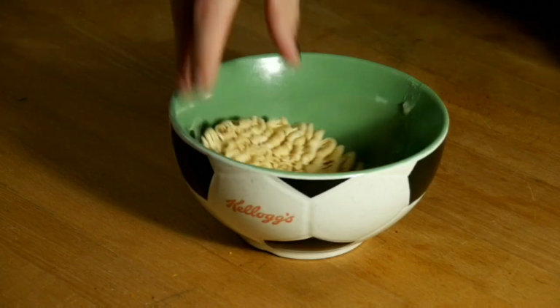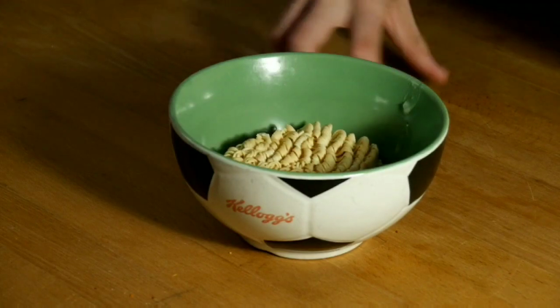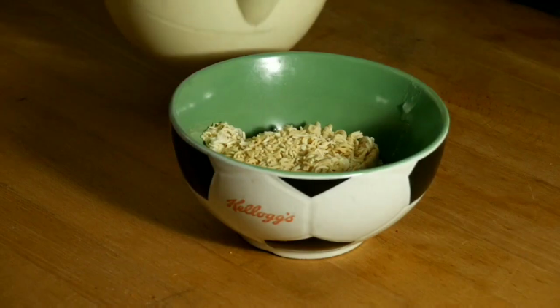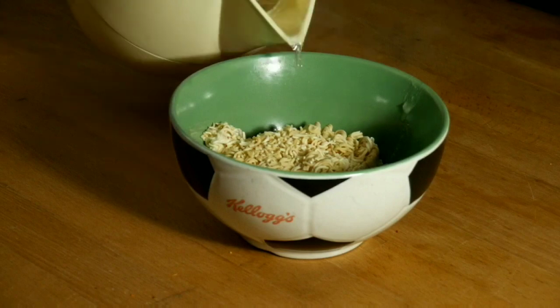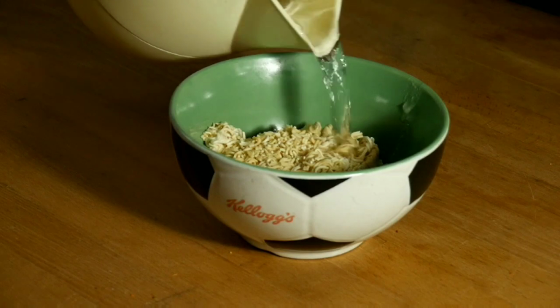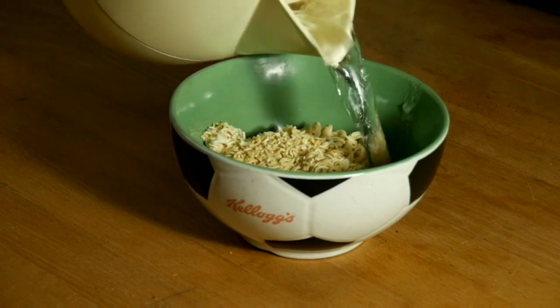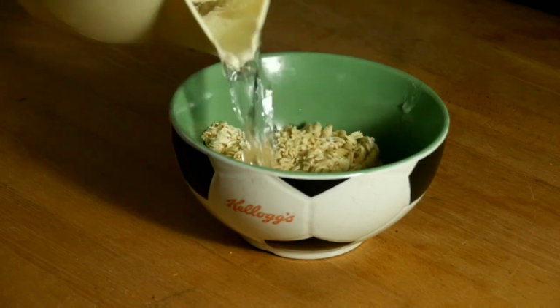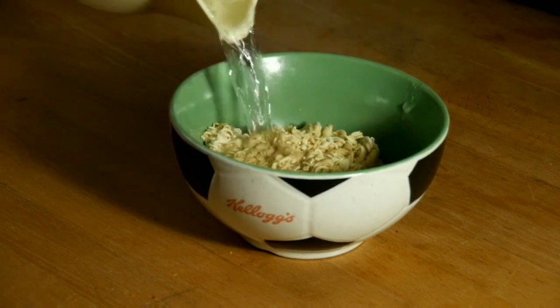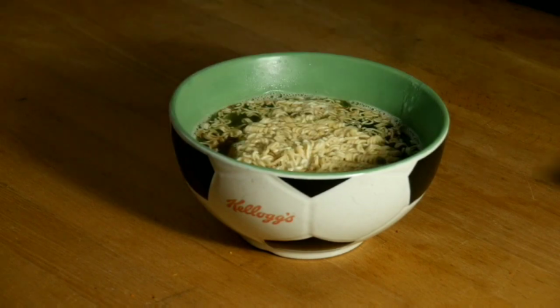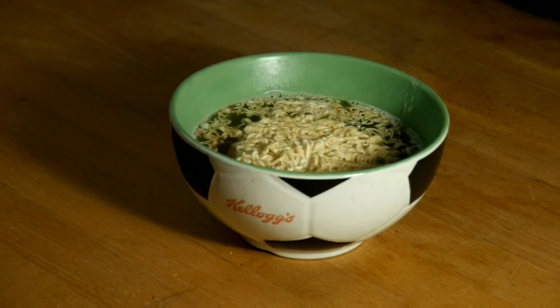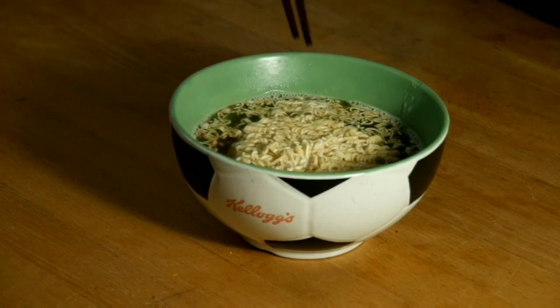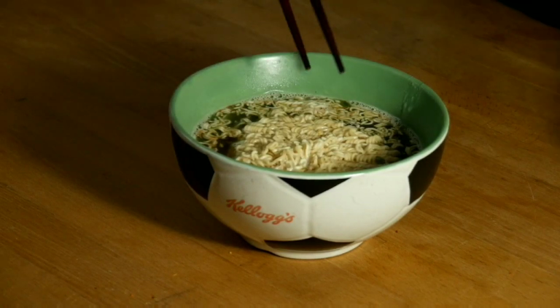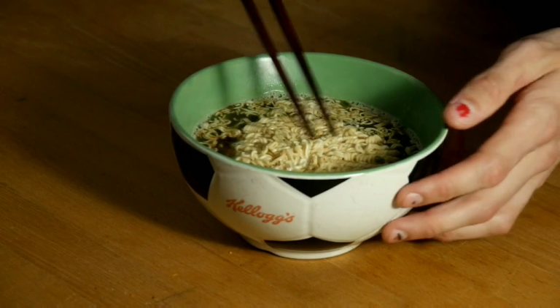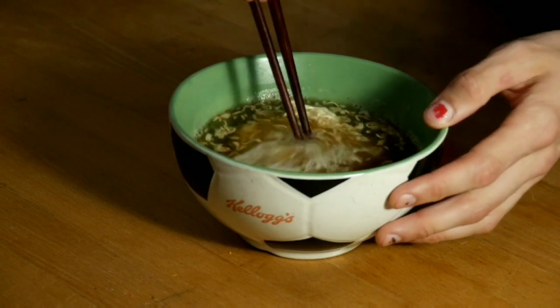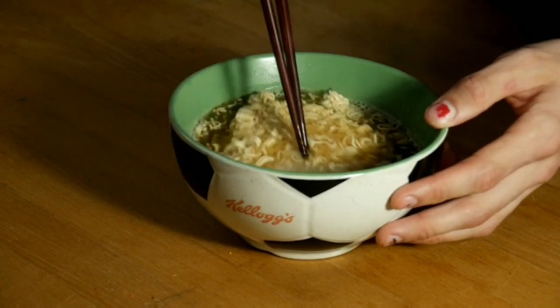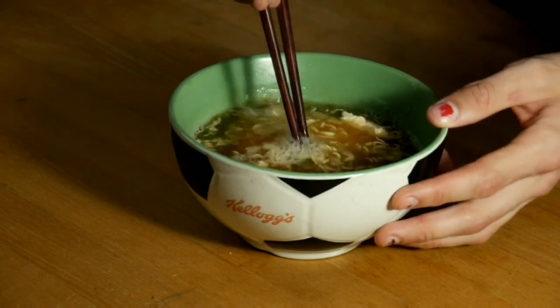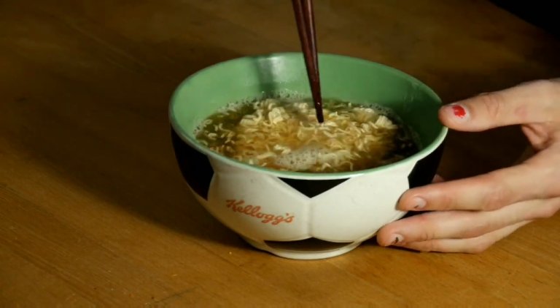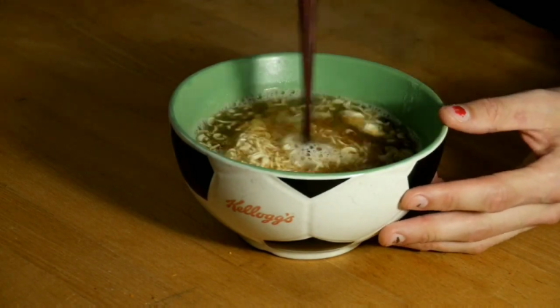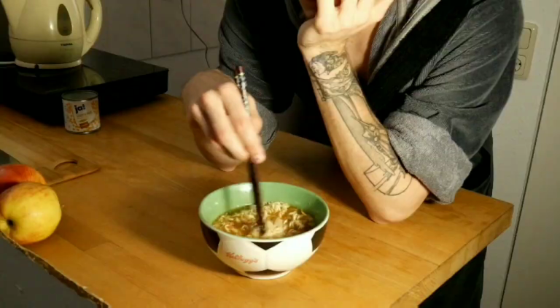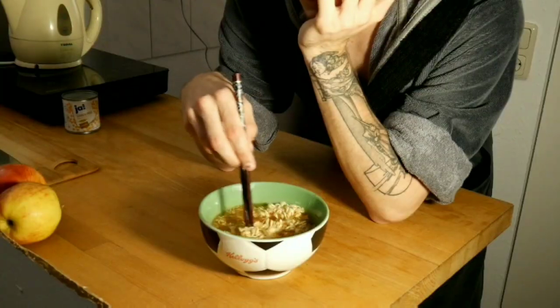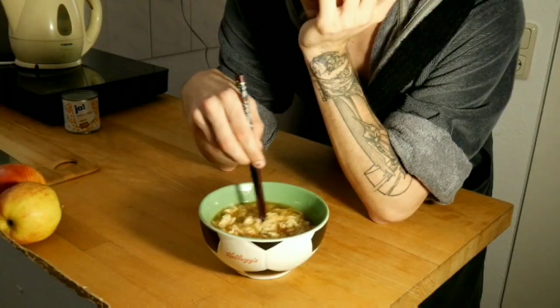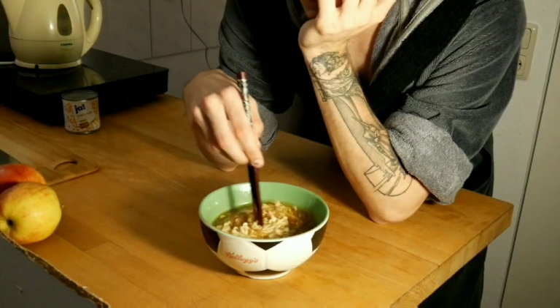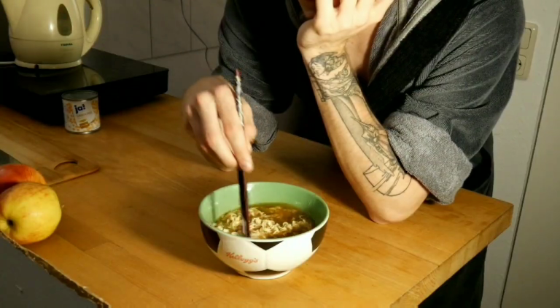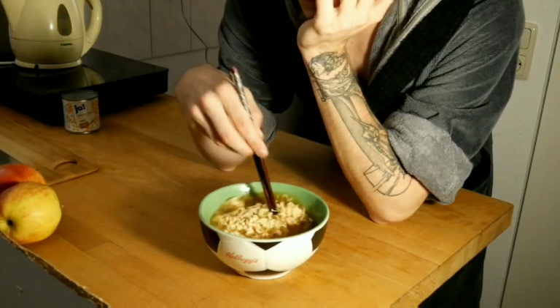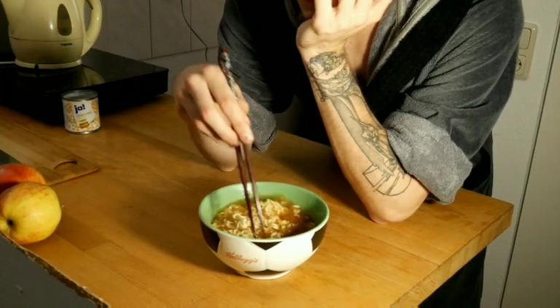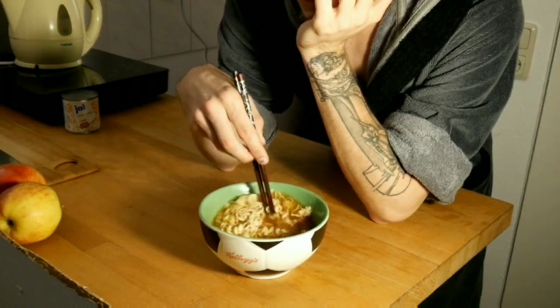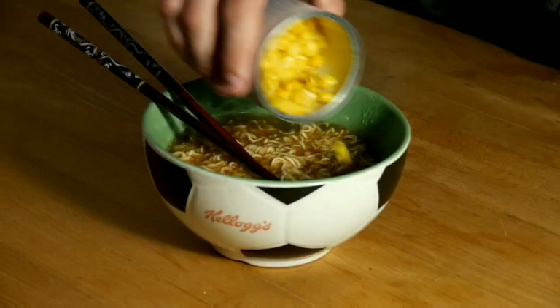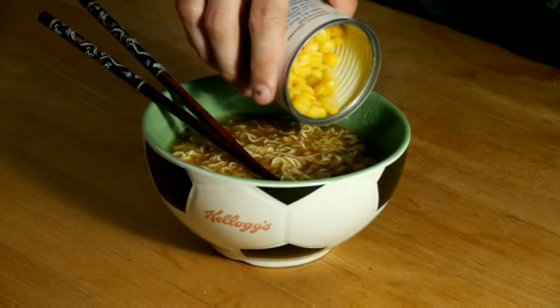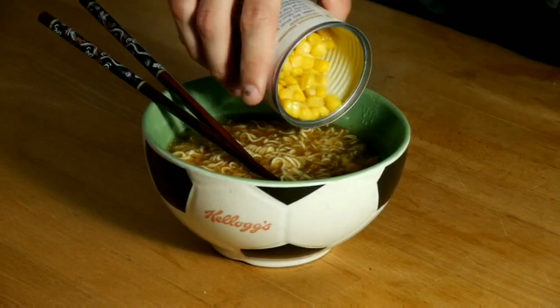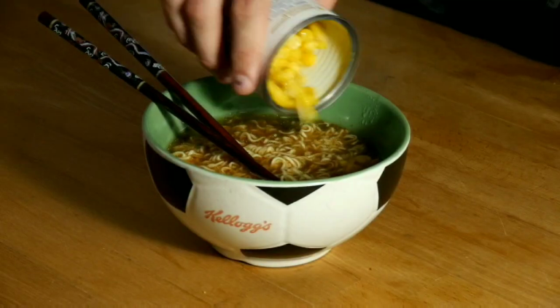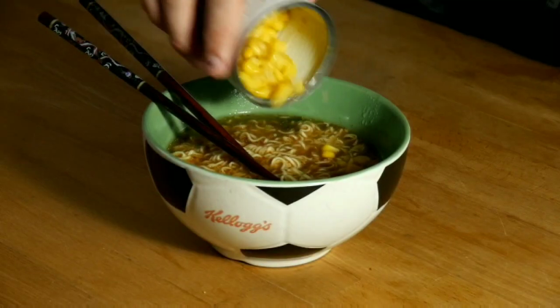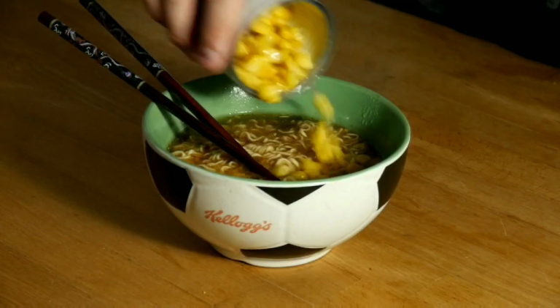Noodles on top of that, water on top of that, then wiggle everything around until the noodles are nice and soft, or just let it sit for a few minutes. Lastly, sprinkle your desired amount of corn on top.